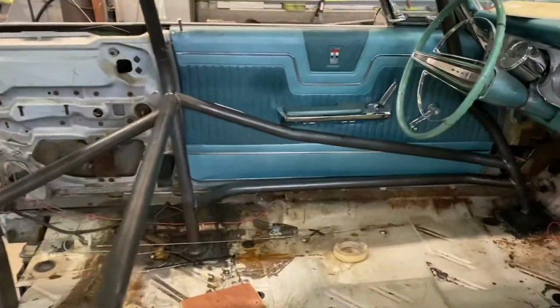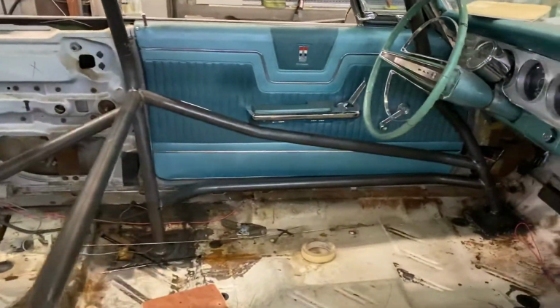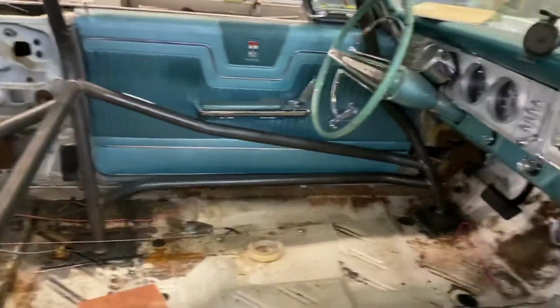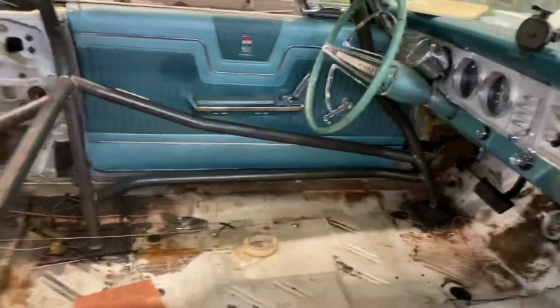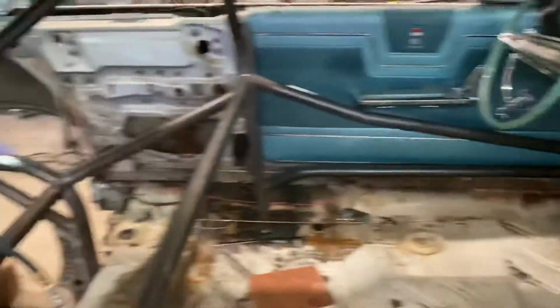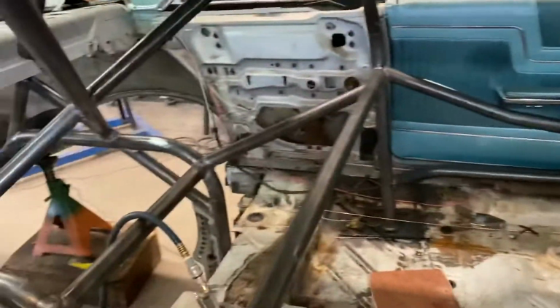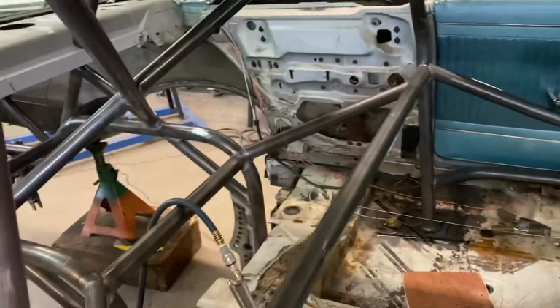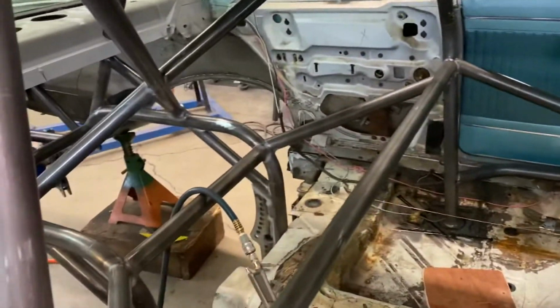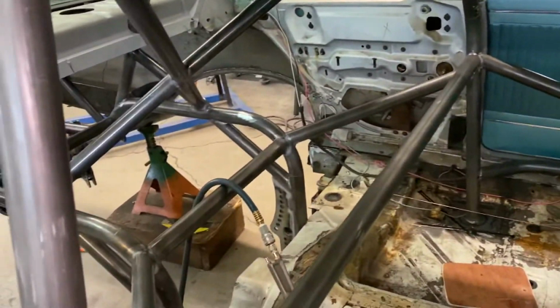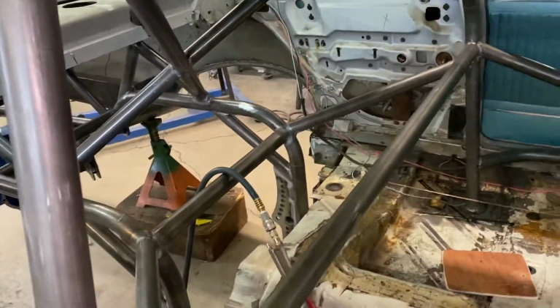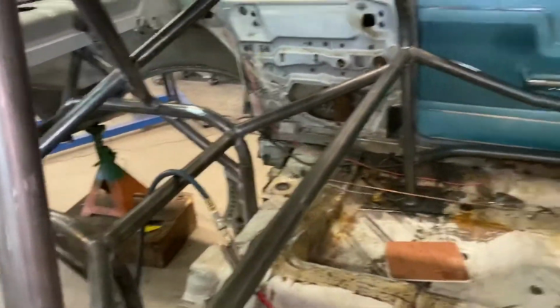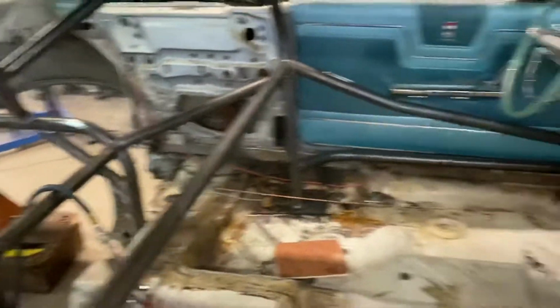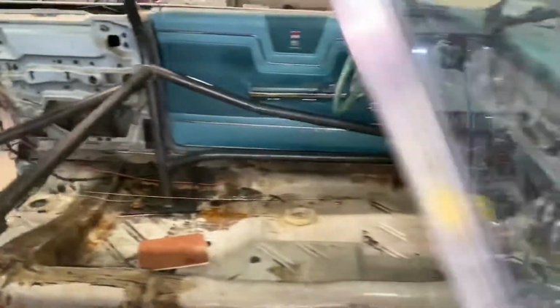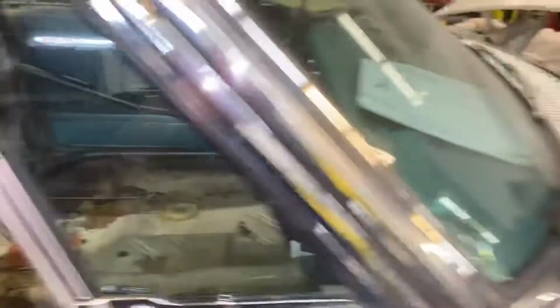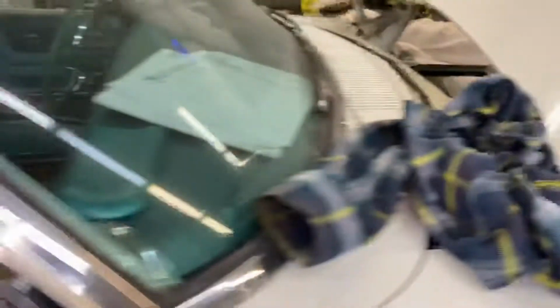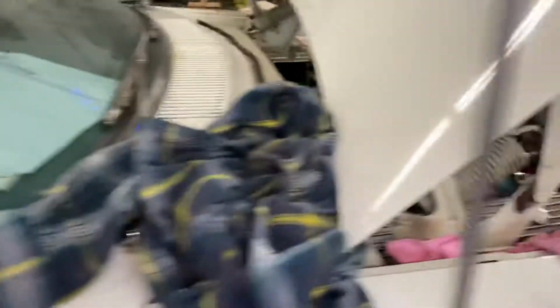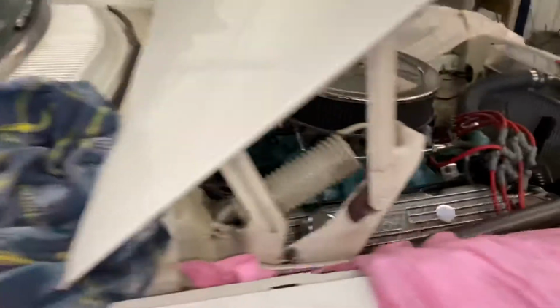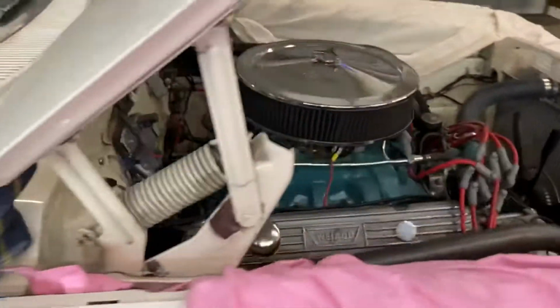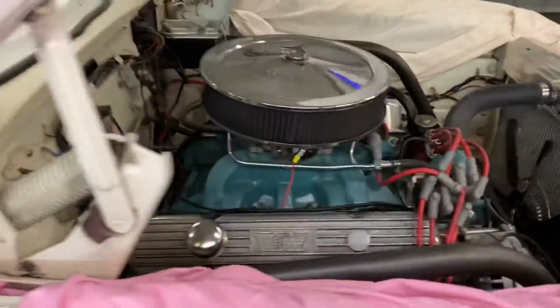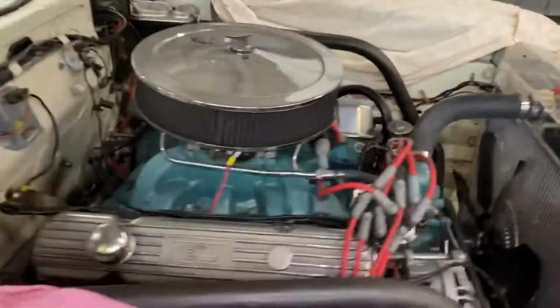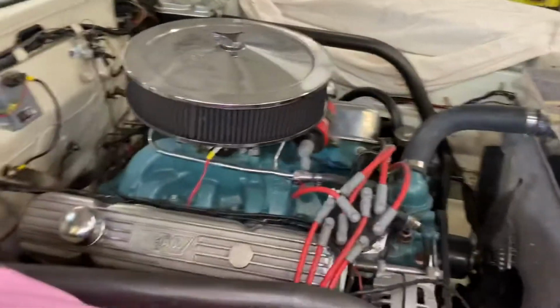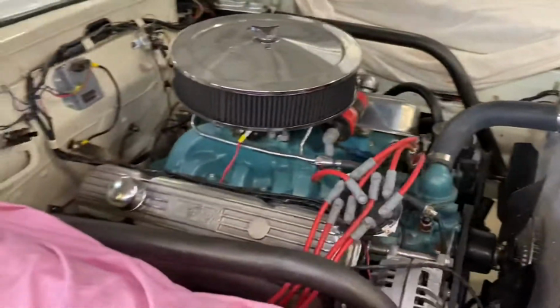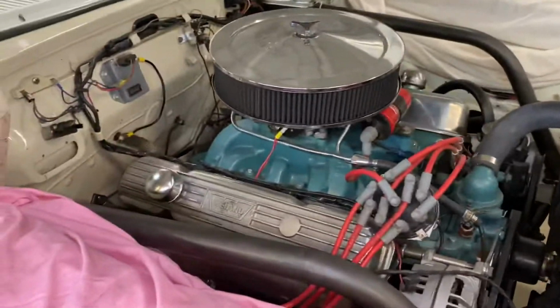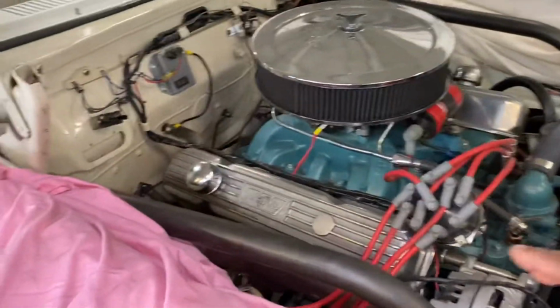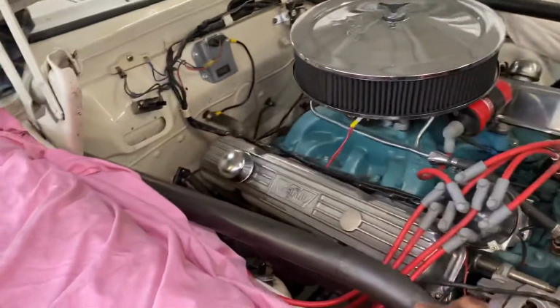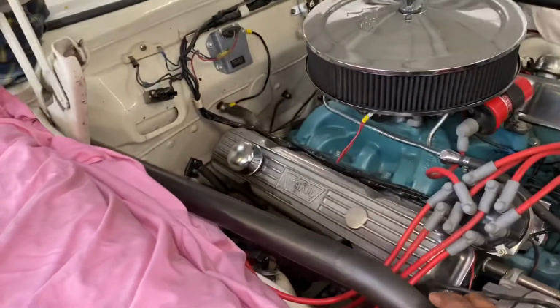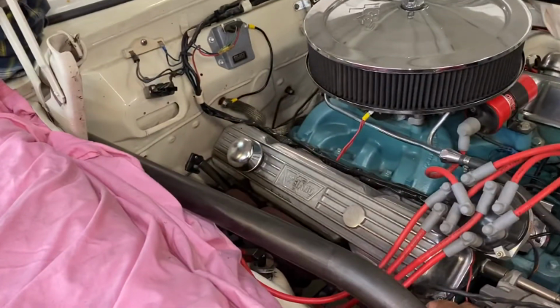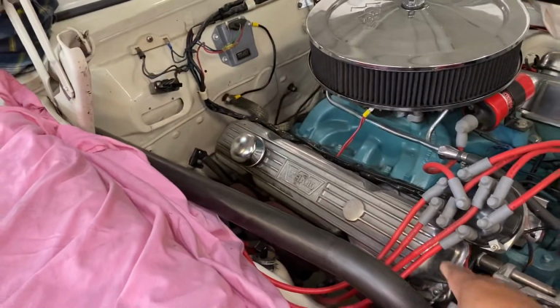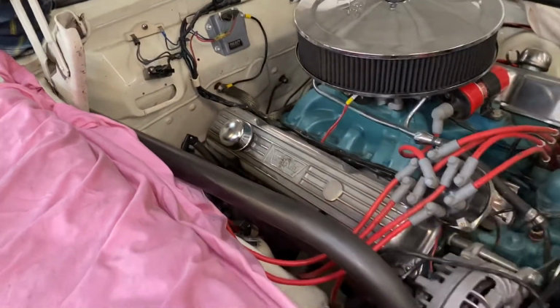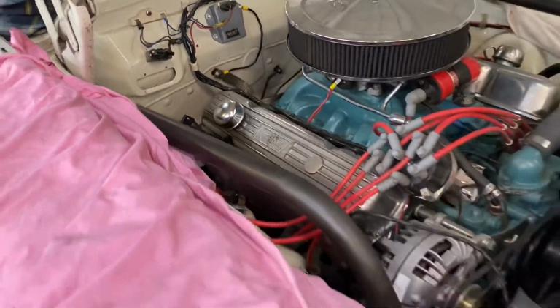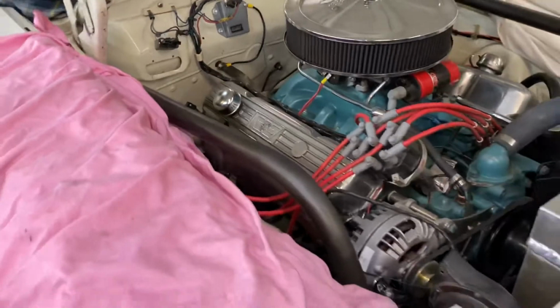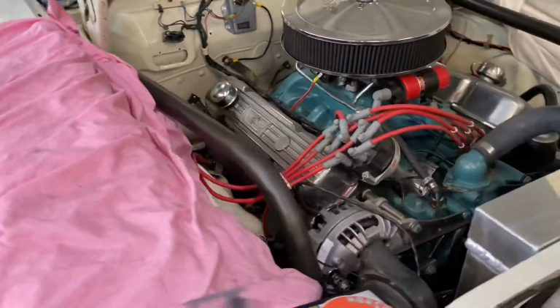Everything in here is pretty much the same as last time. Just happy to see these mounted forward struts — they look really, really nice.